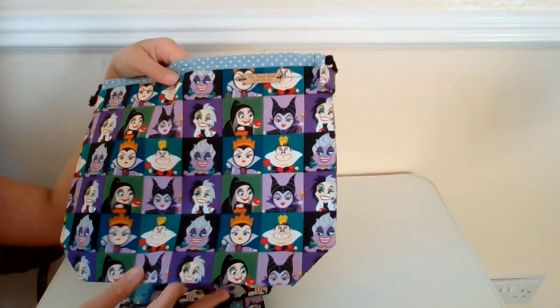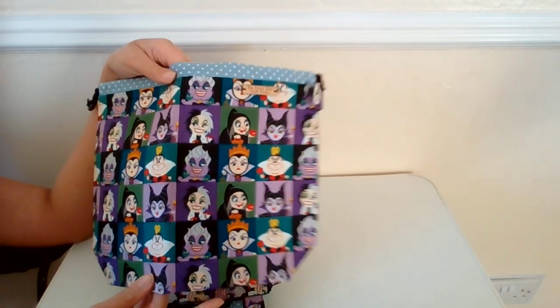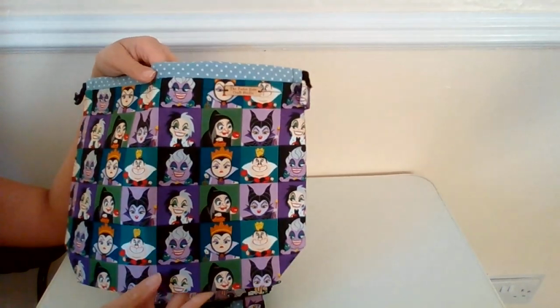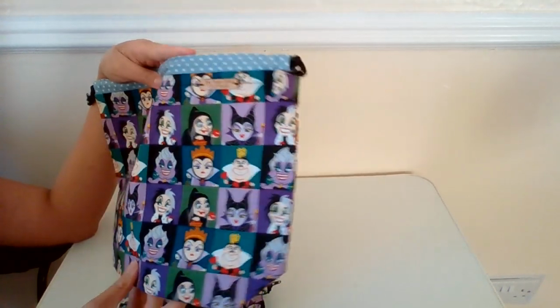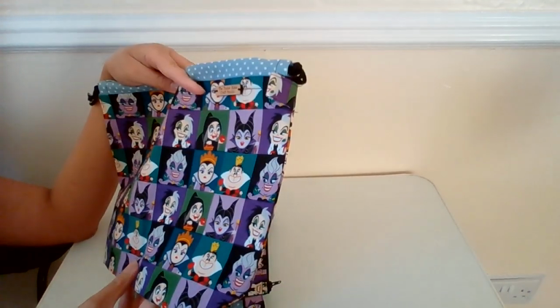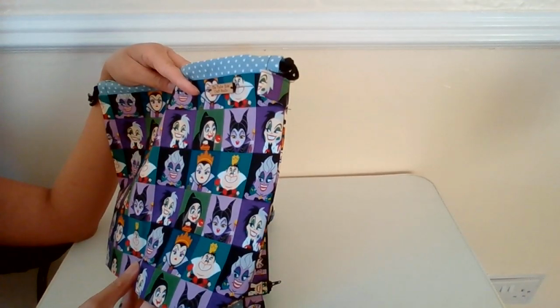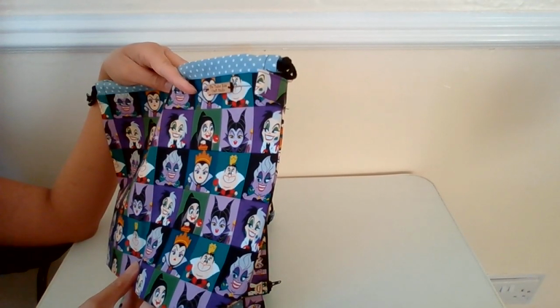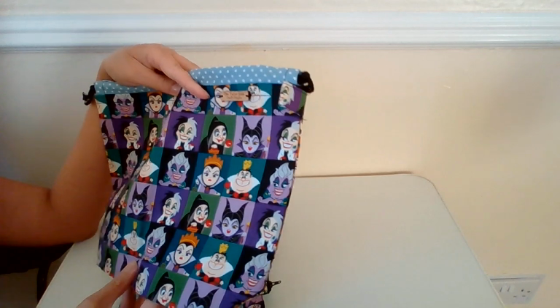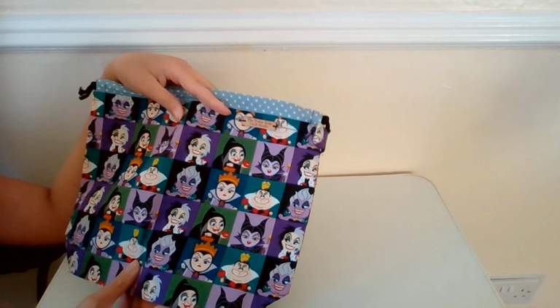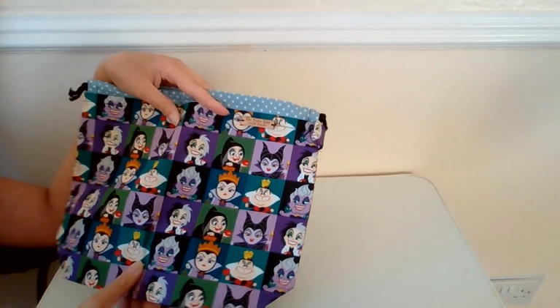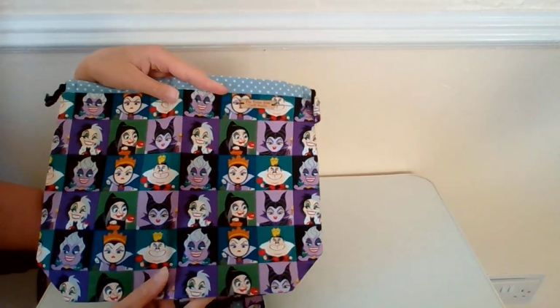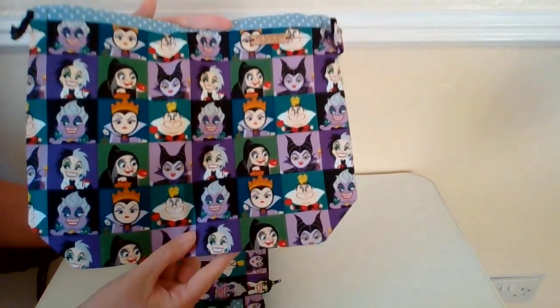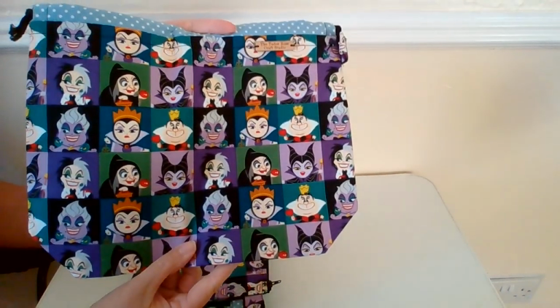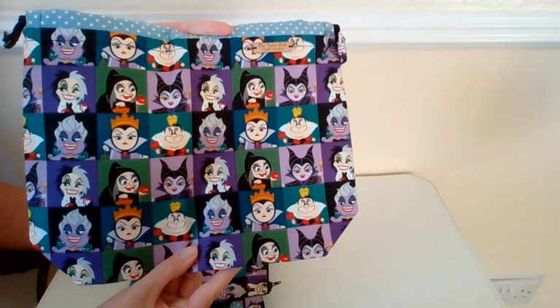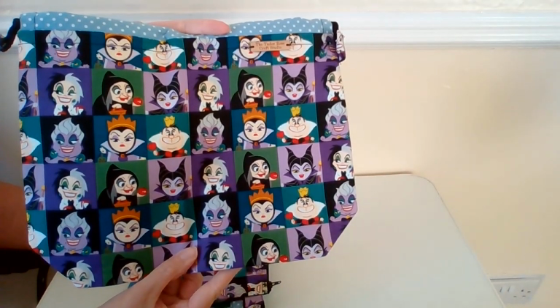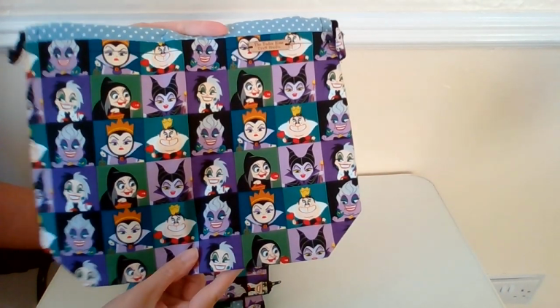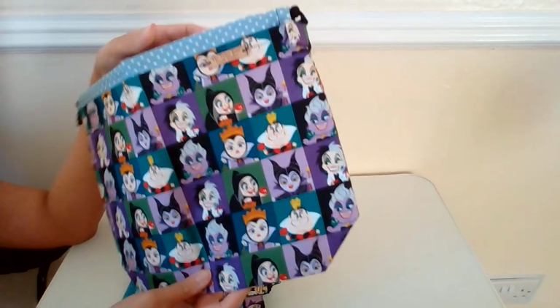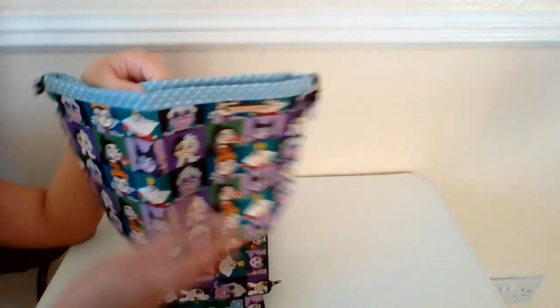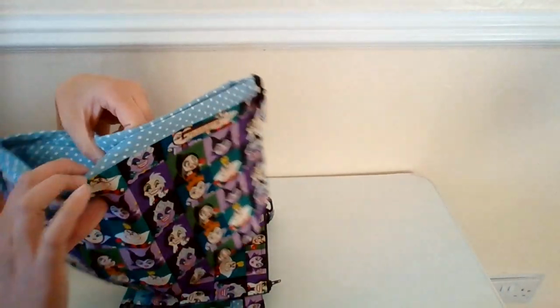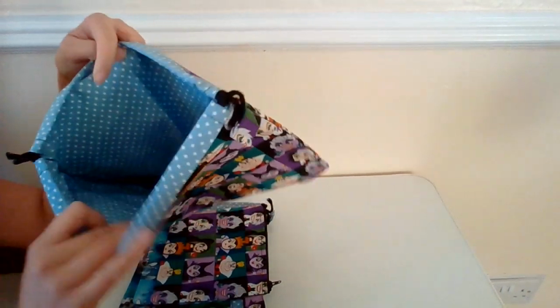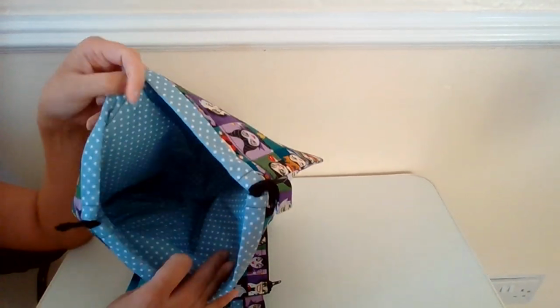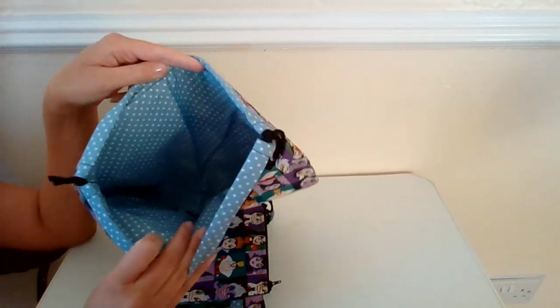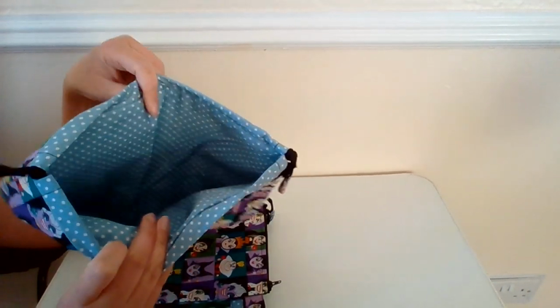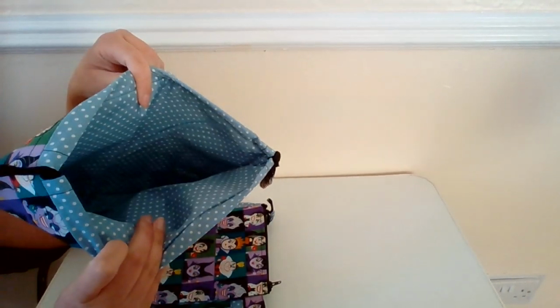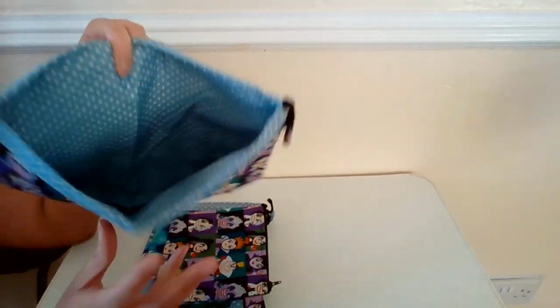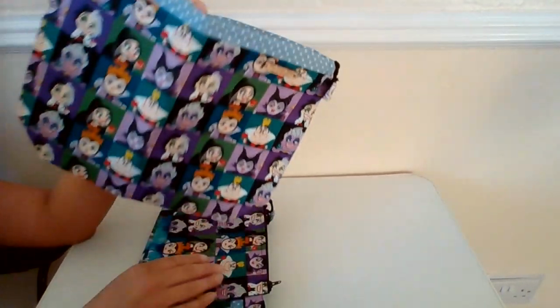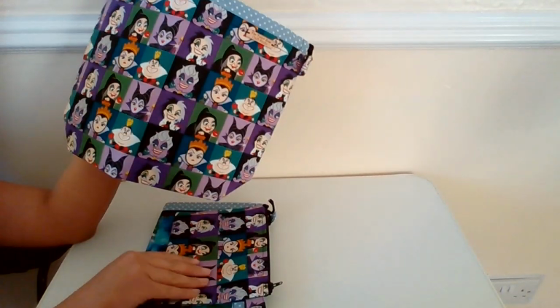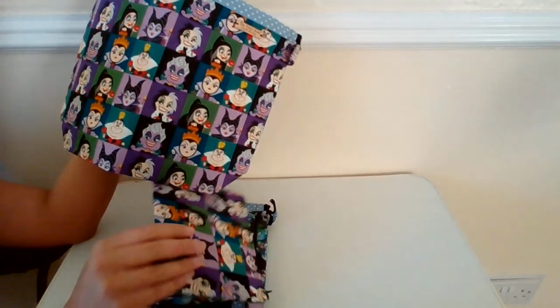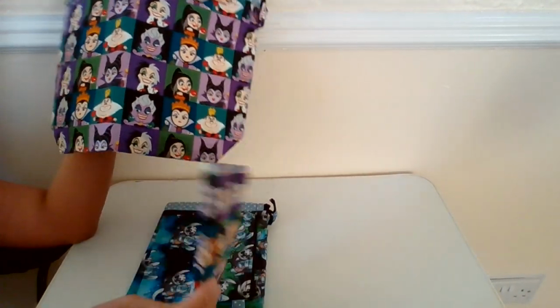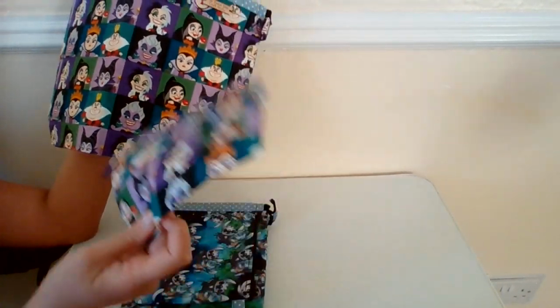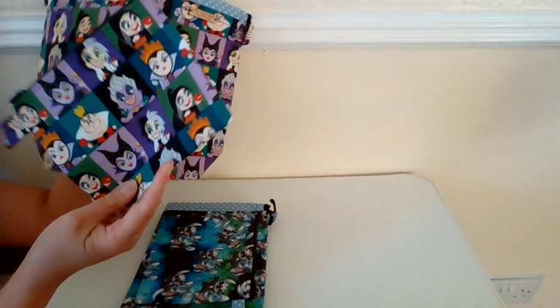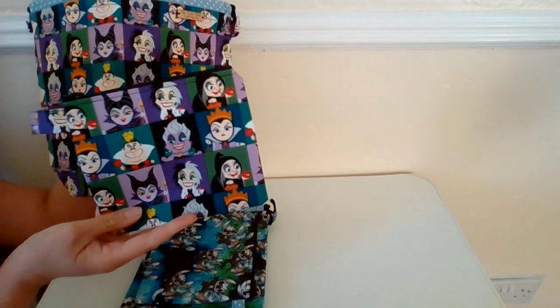I love that fabric. It's got all the villains — some of the villains from Disney. It's lined with a beautiful blue polka dot, and it comes with a matching notions pouch.